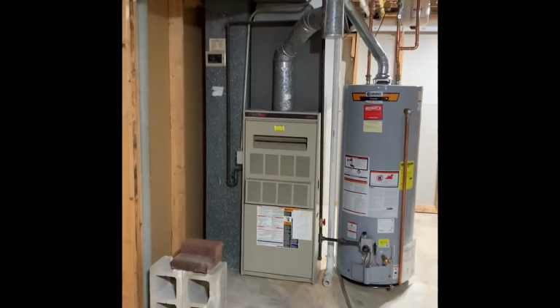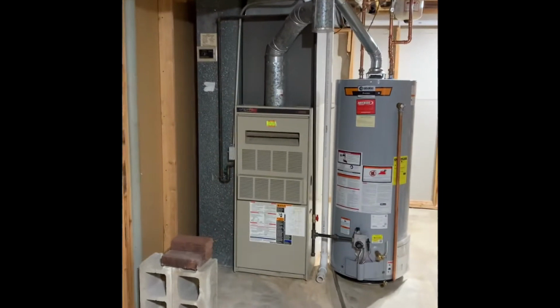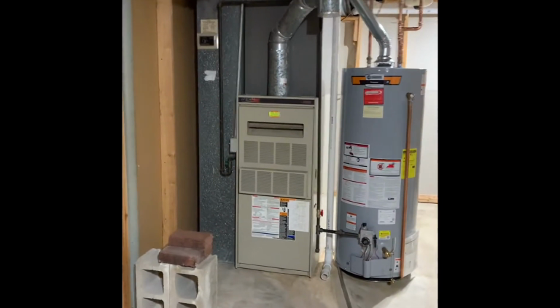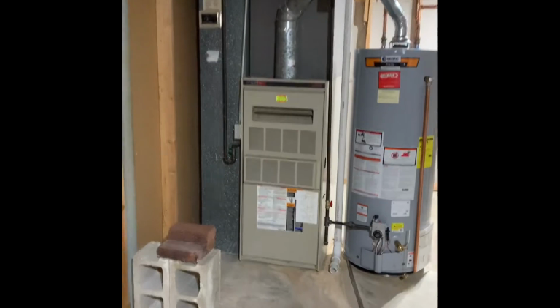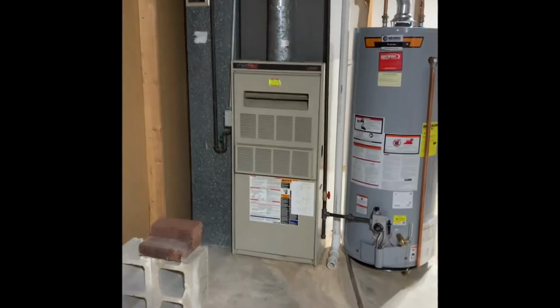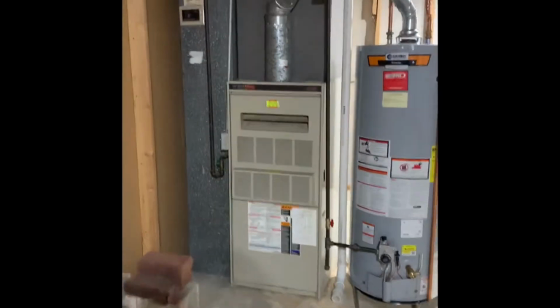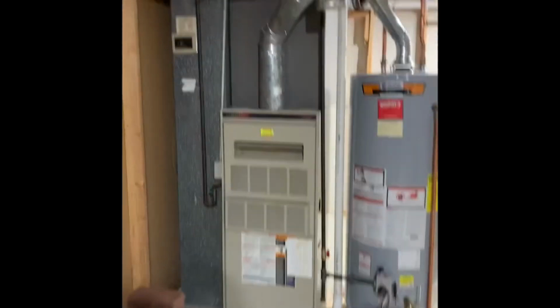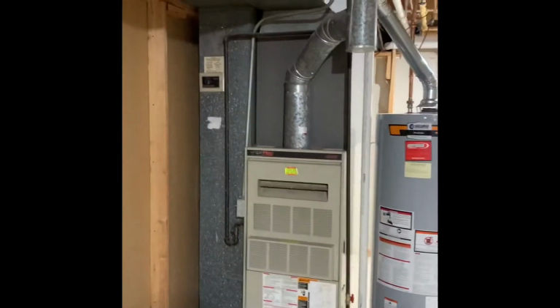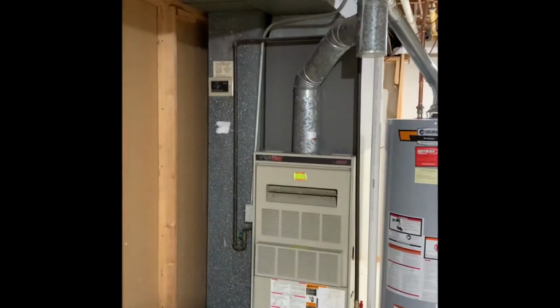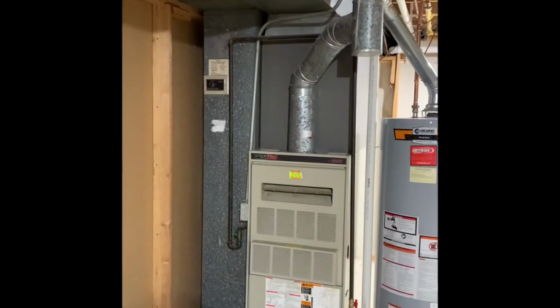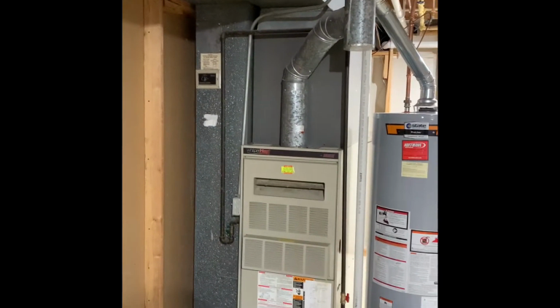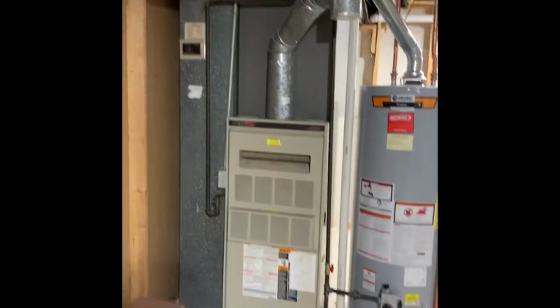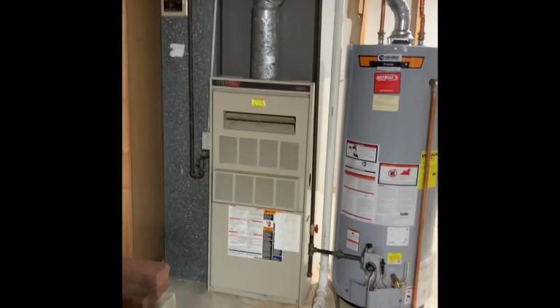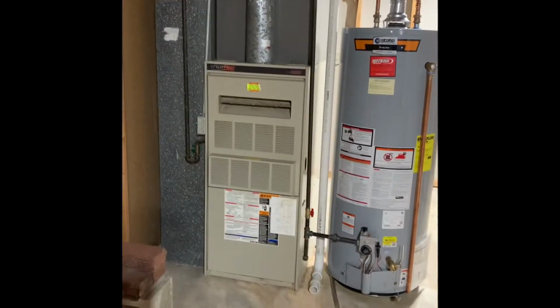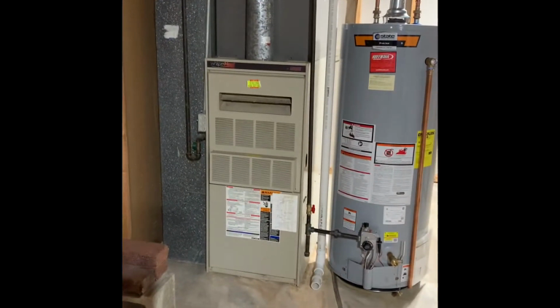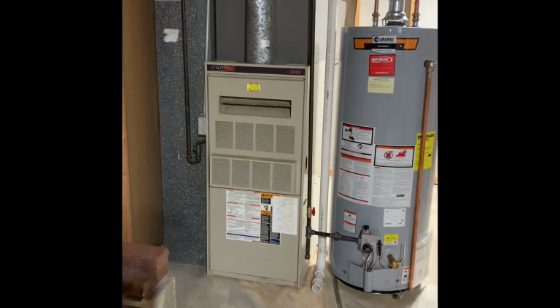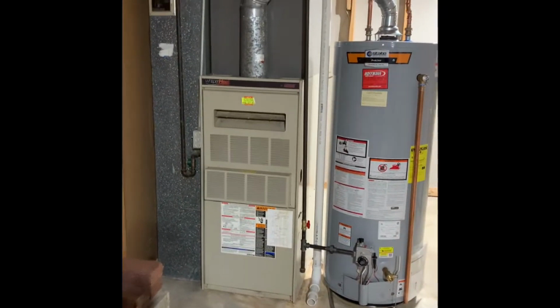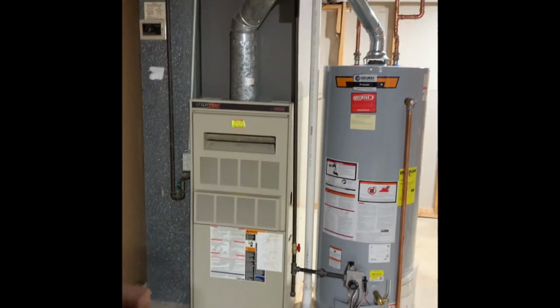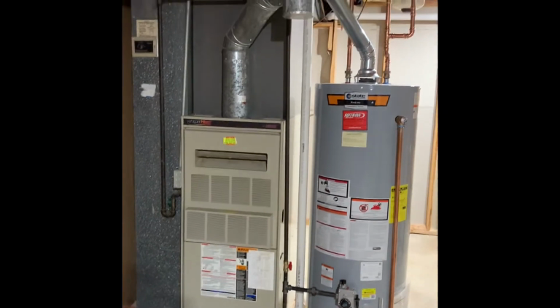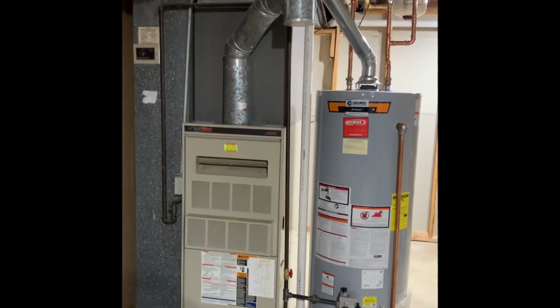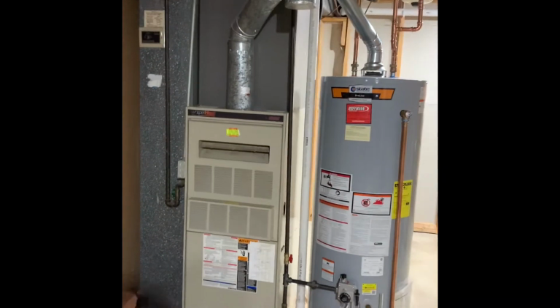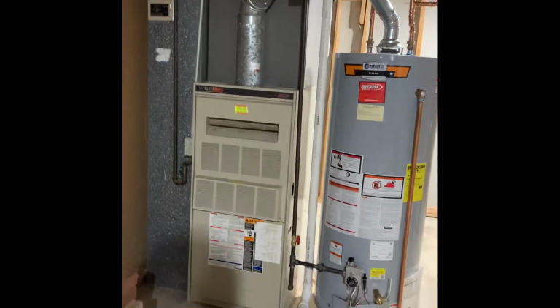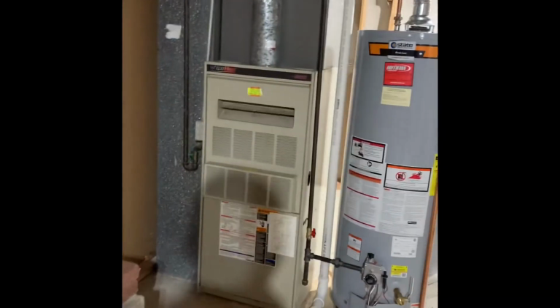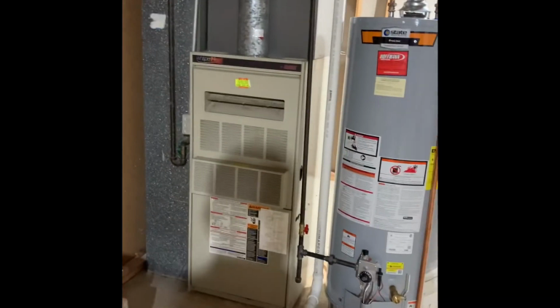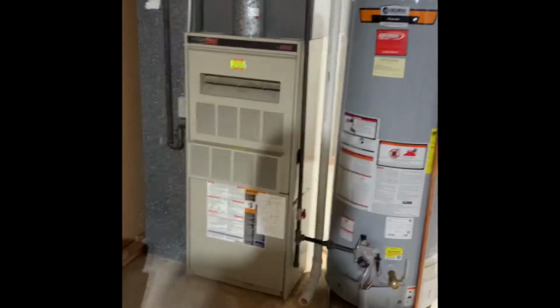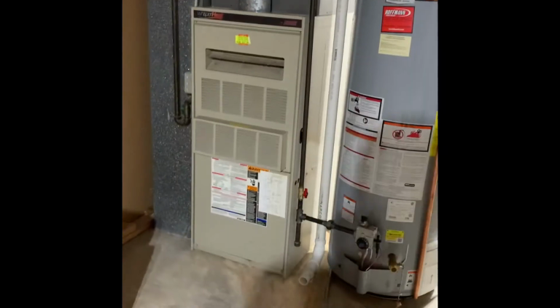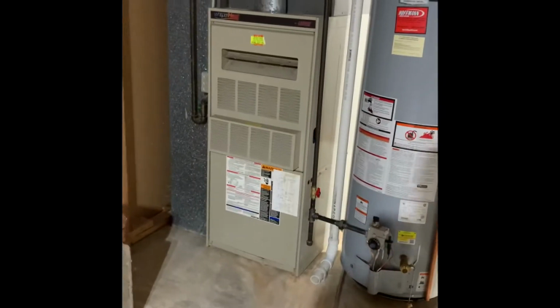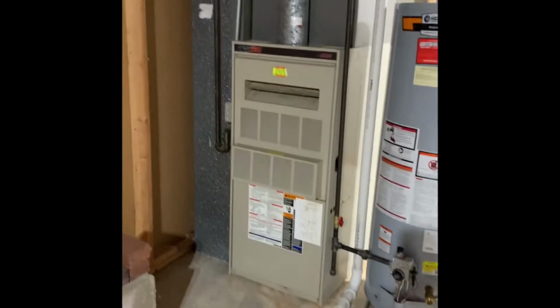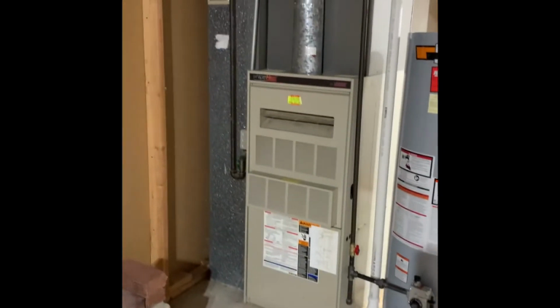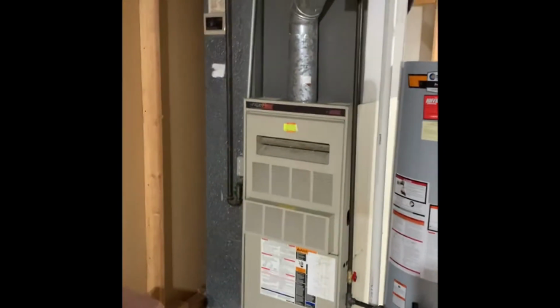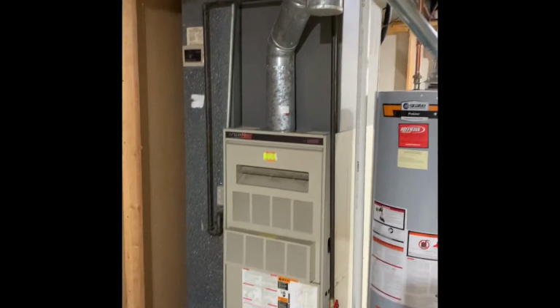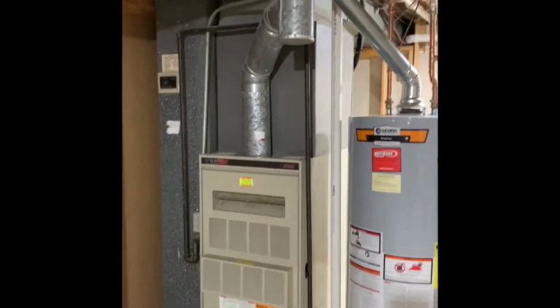All right guys, here's our indoor section here. We've got a new drop, new media, new furnace, new coil. We have an air scrubber and humidifier going in, rework gas line, rework electric.